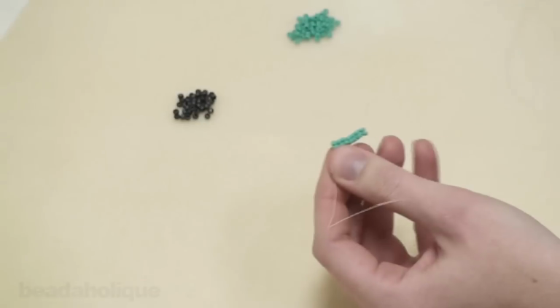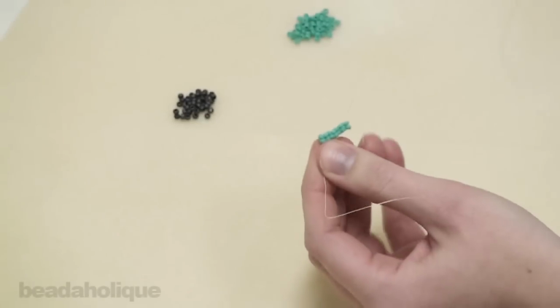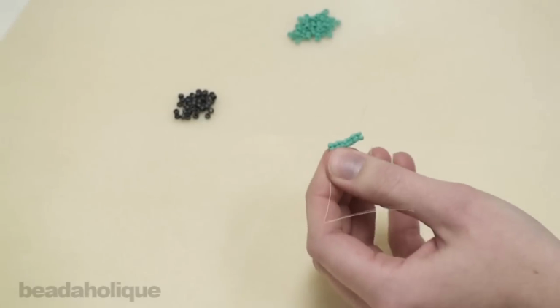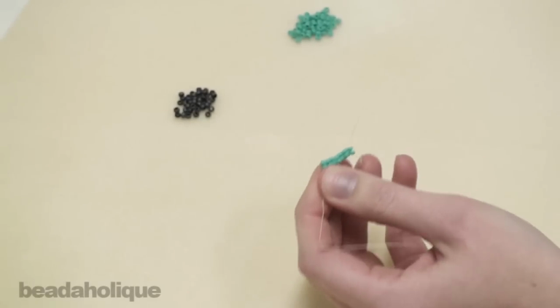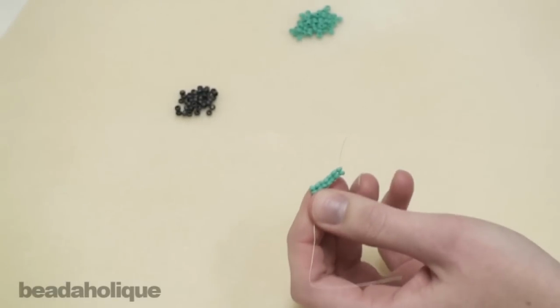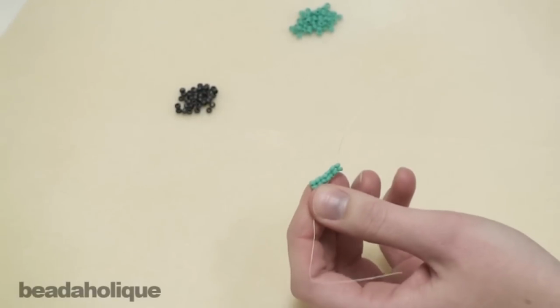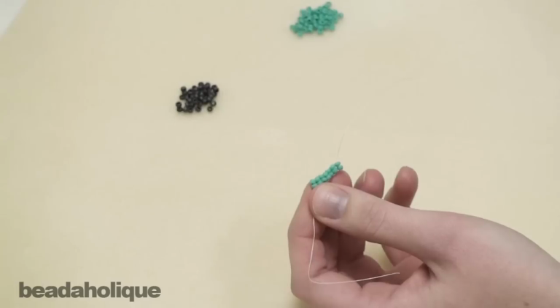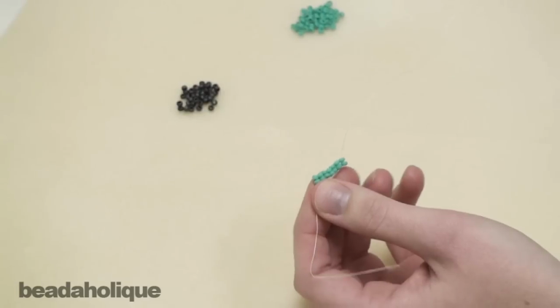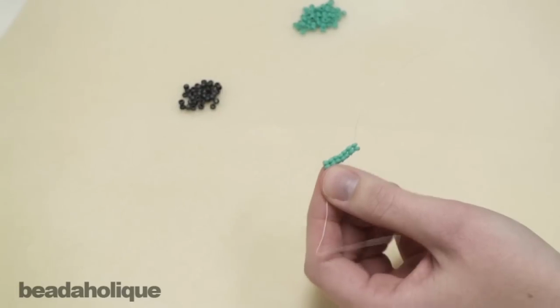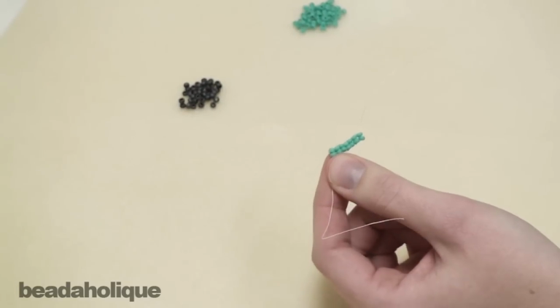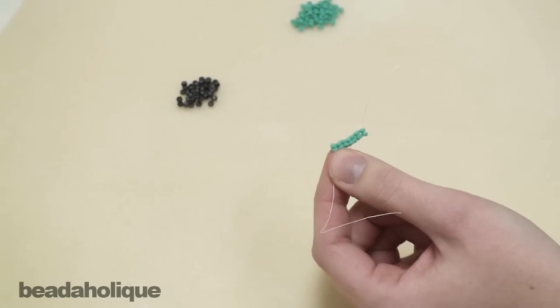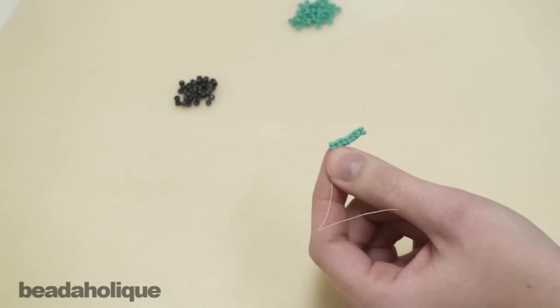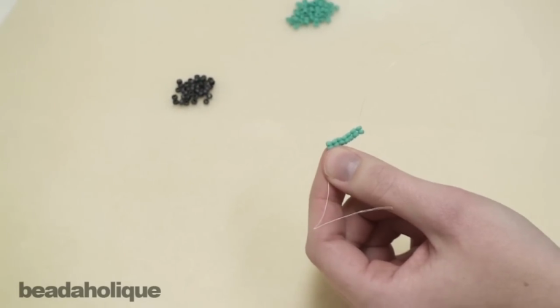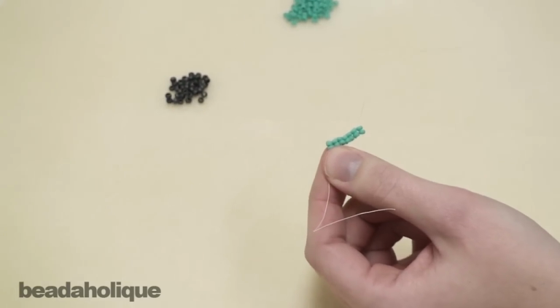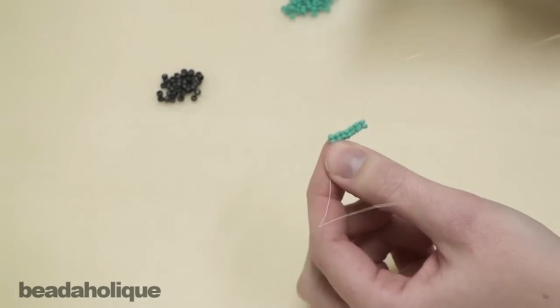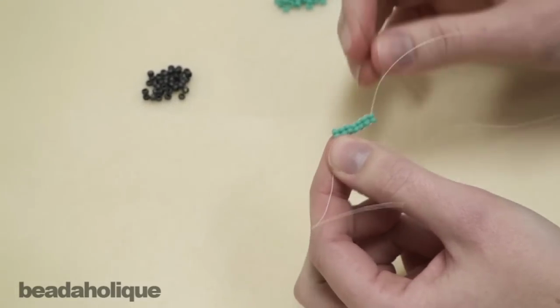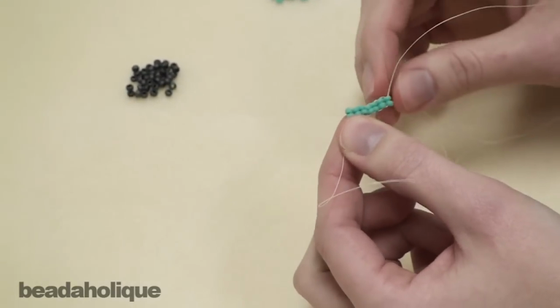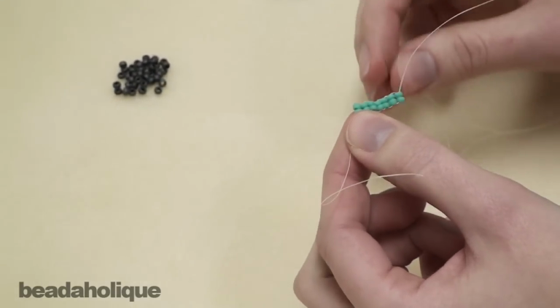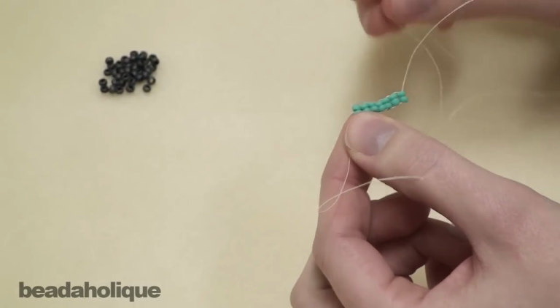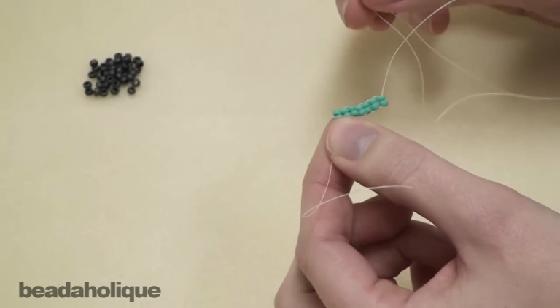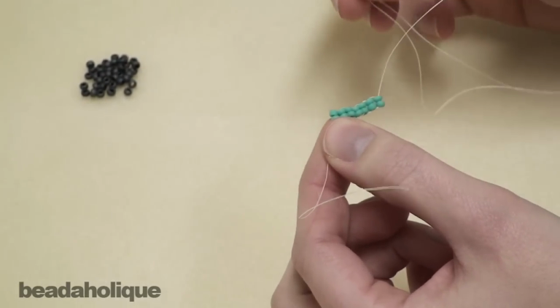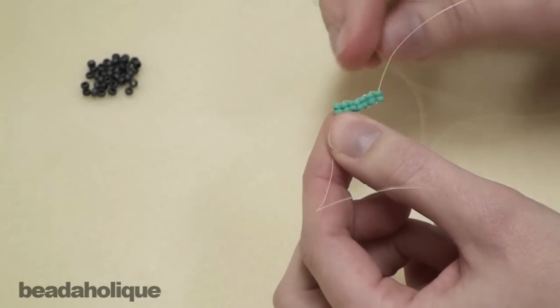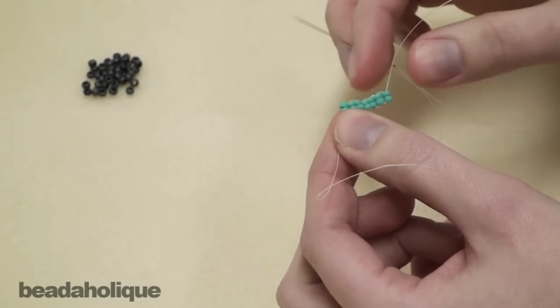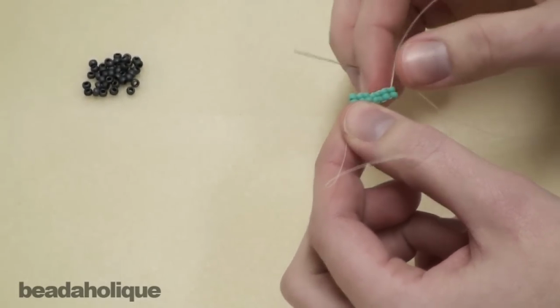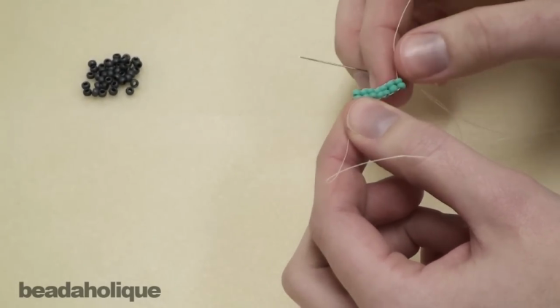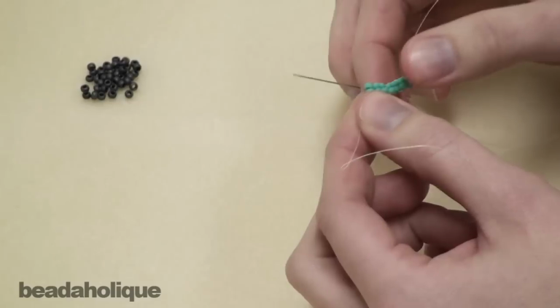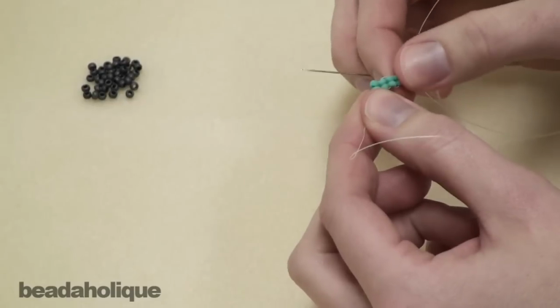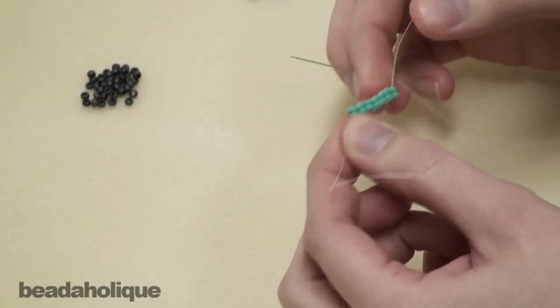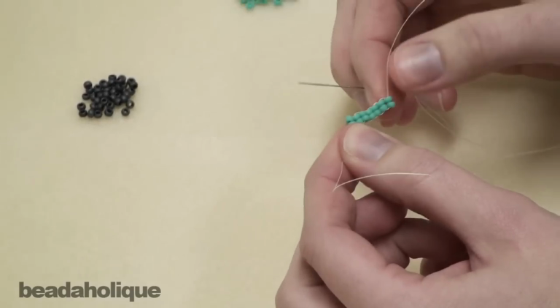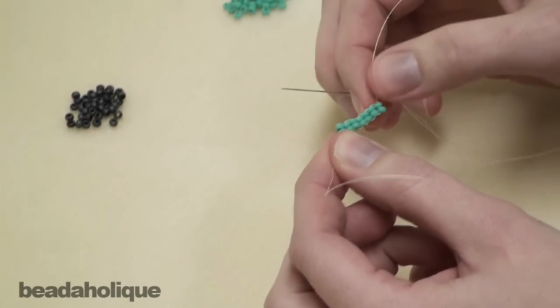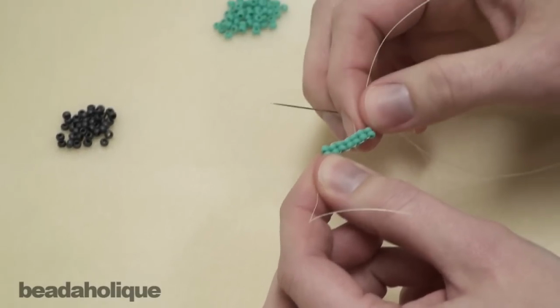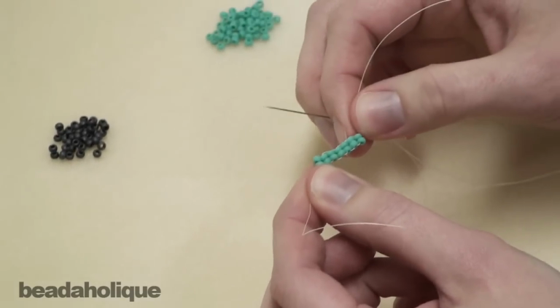Hi, this is Megan for Beadaholique.com and today I'm going to show you how to do a brick stitch with more than one bead per stitch. It's called a multiple drop or multi-drop brick stitch.